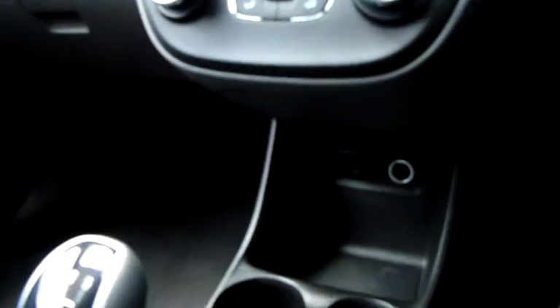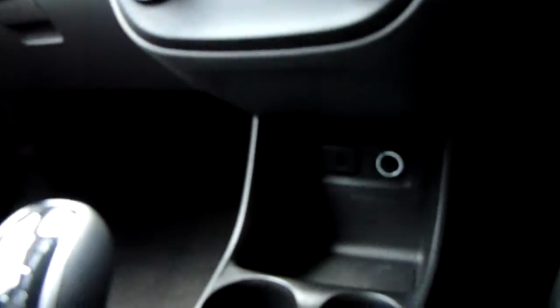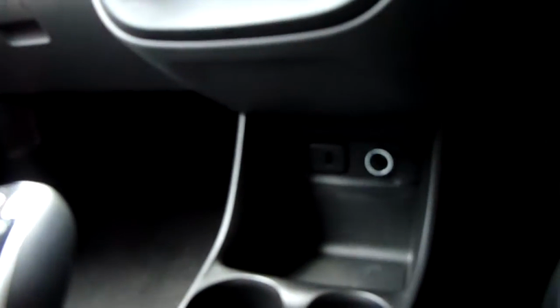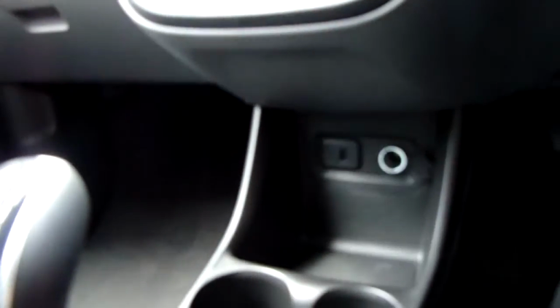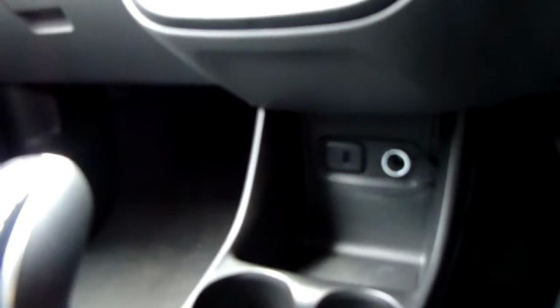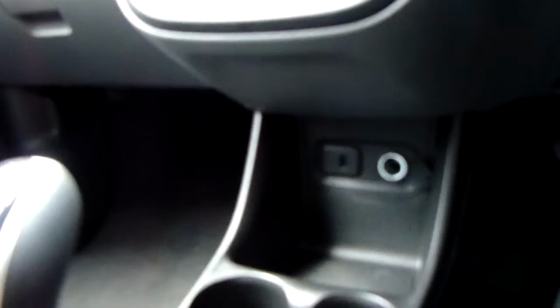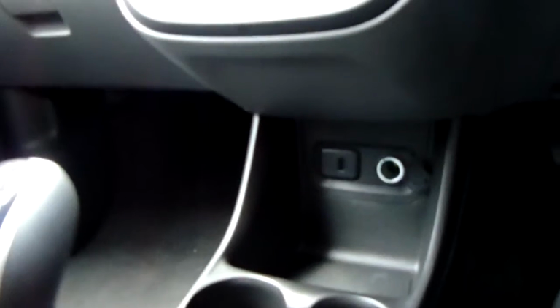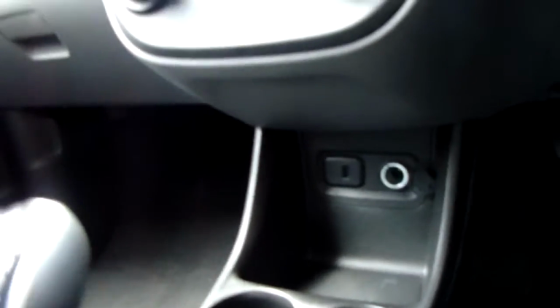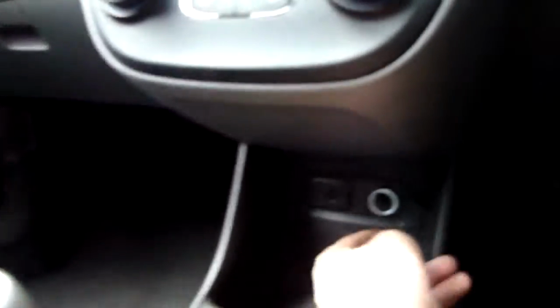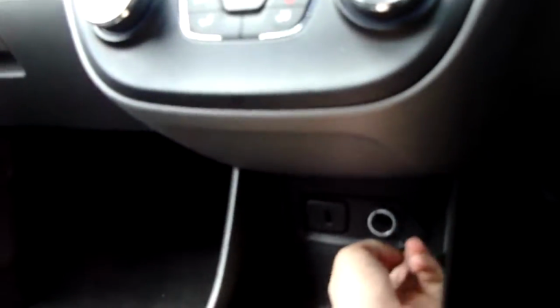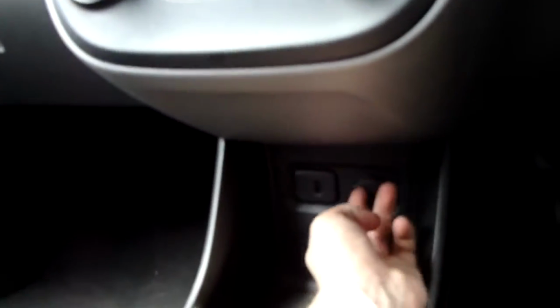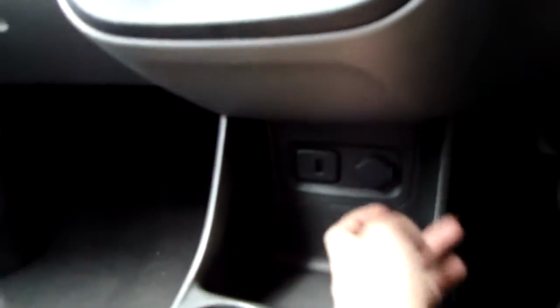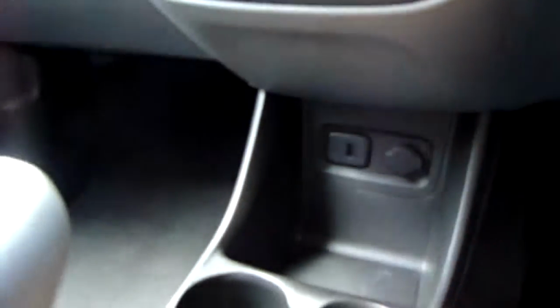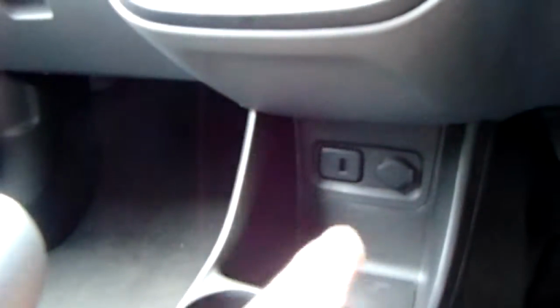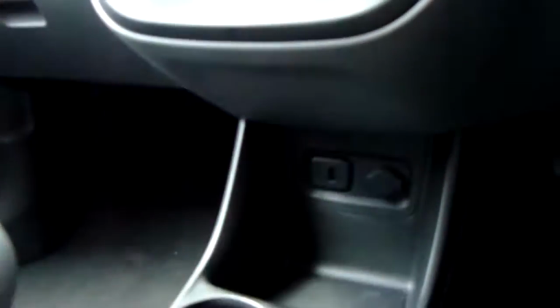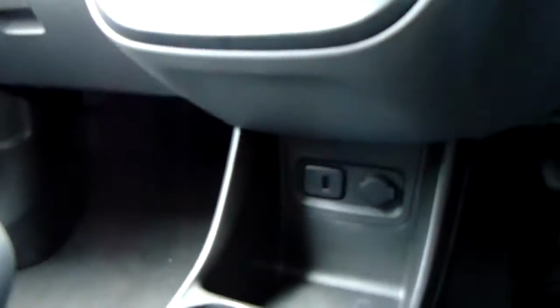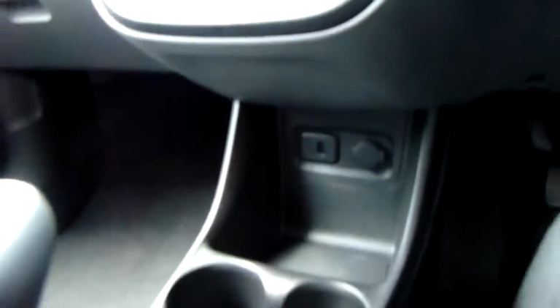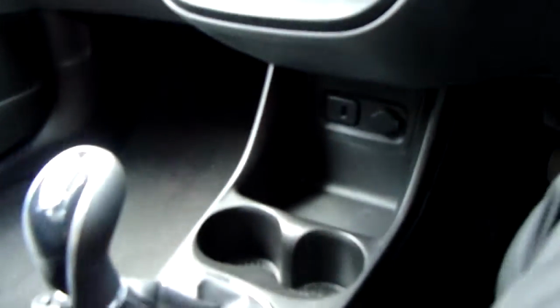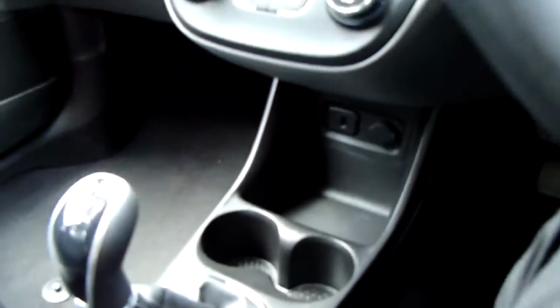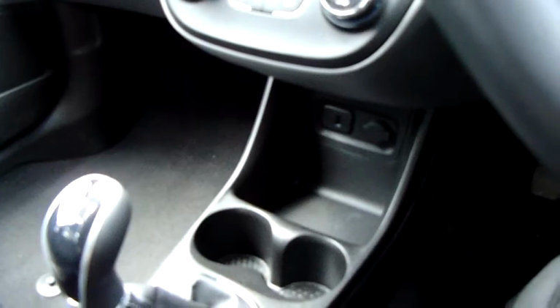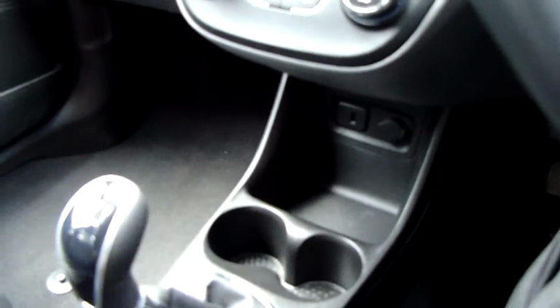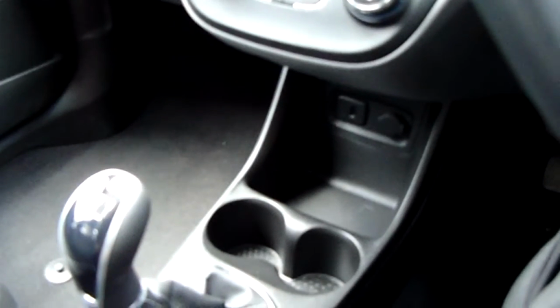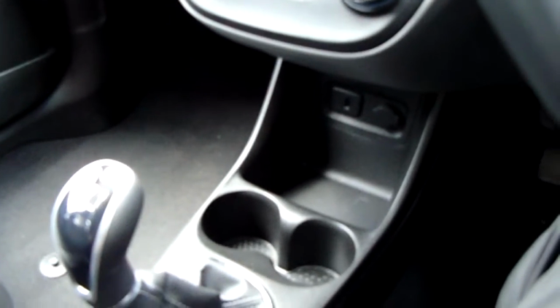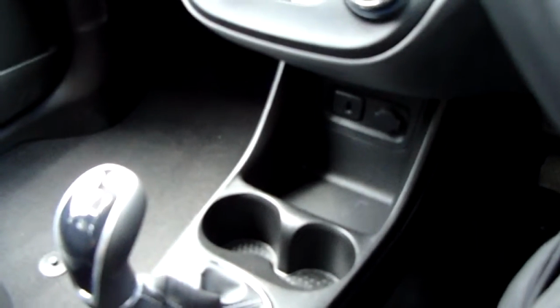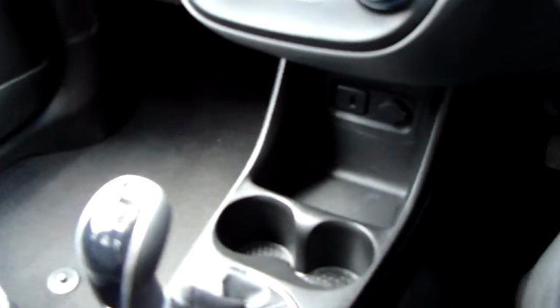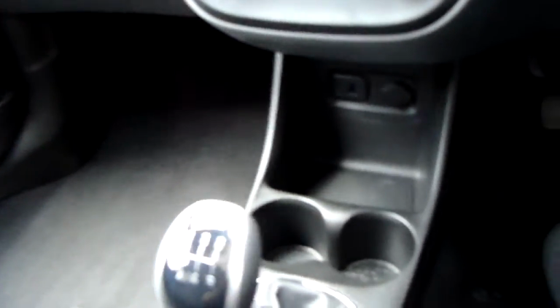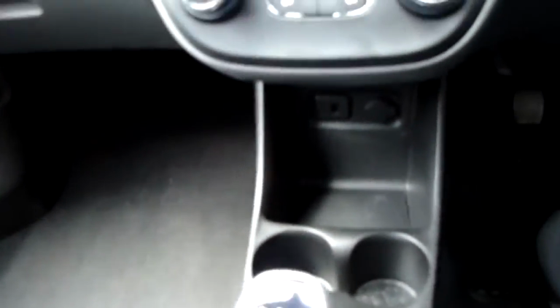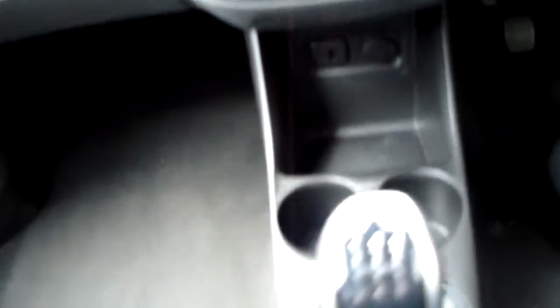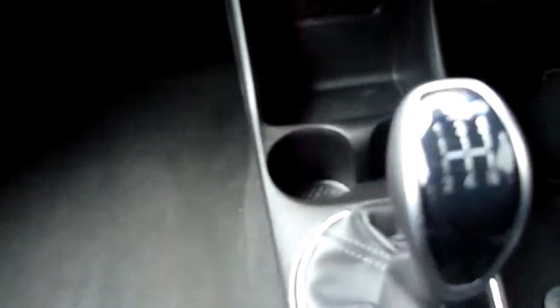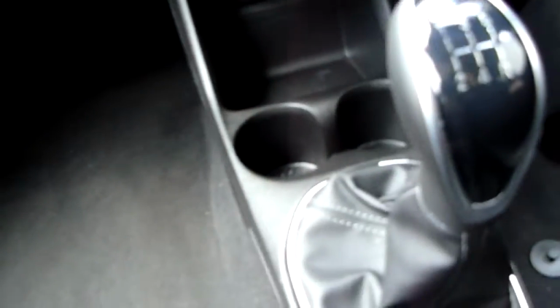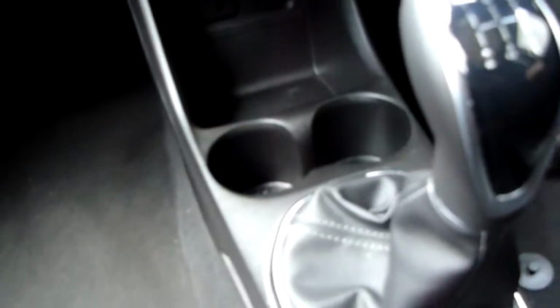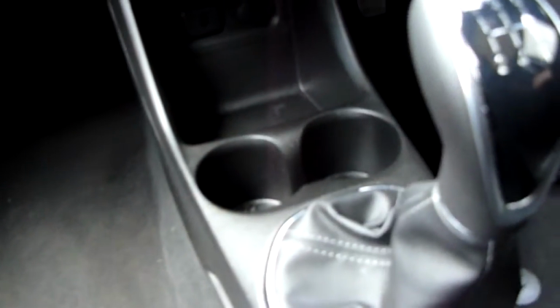Further down you've got a handy 12-volt charger — it's open there so you can see it — and a USB point next to some really handy storage space for your media devices or other bits and bobs. There's also a couple of cup holders as well.